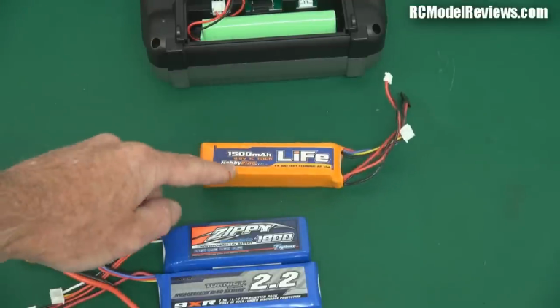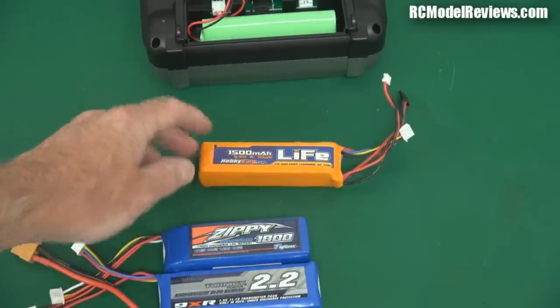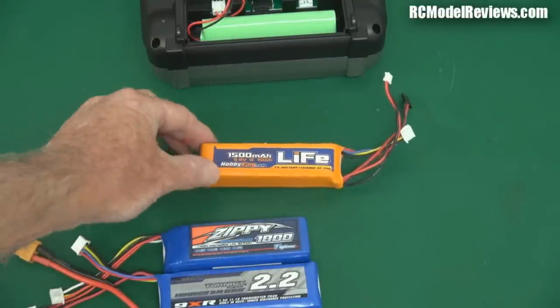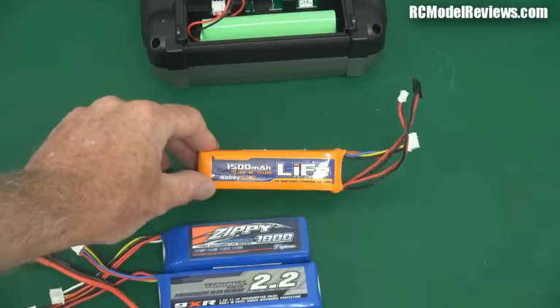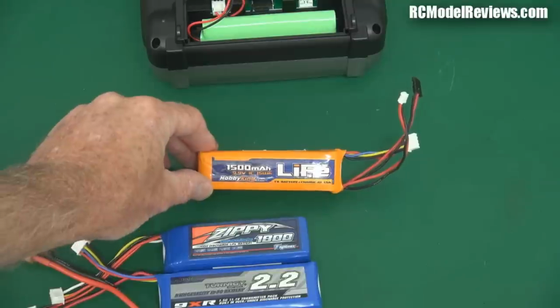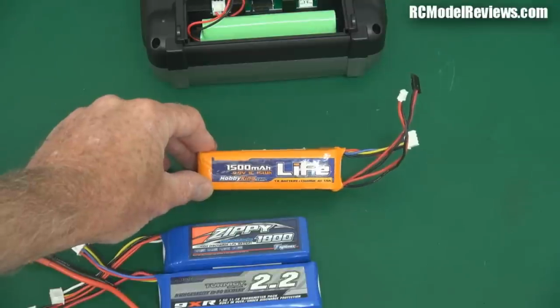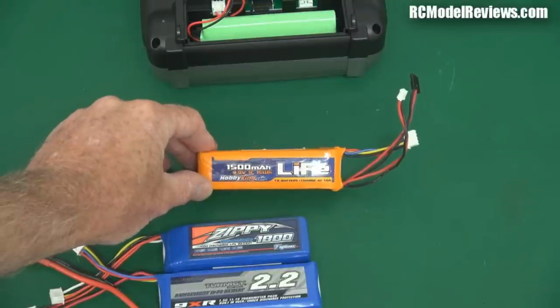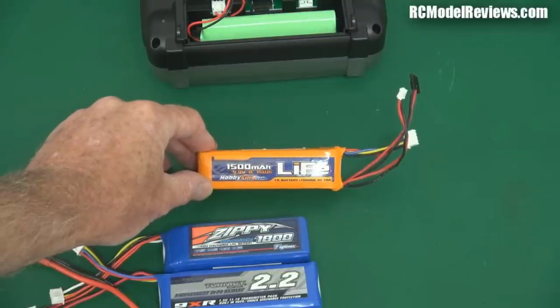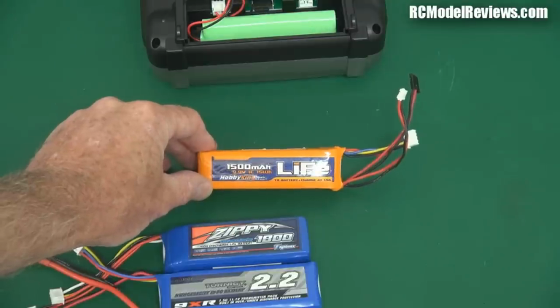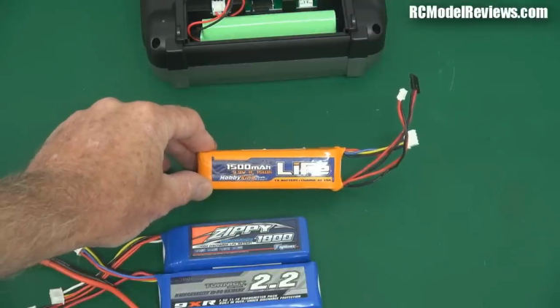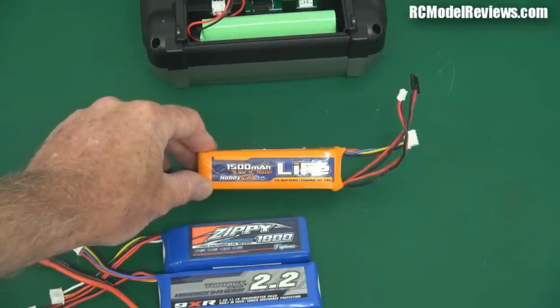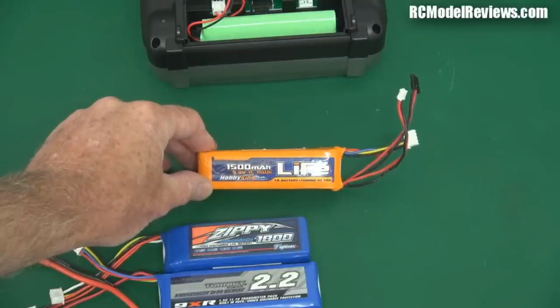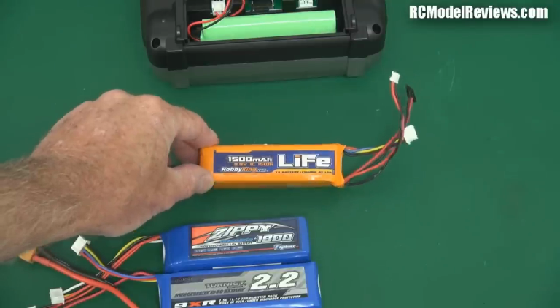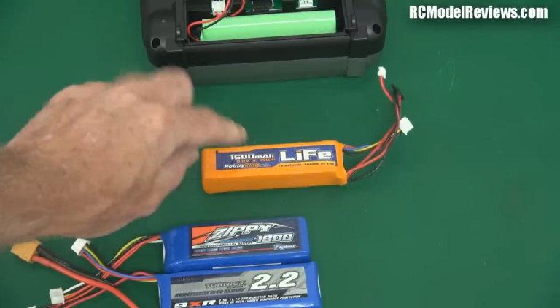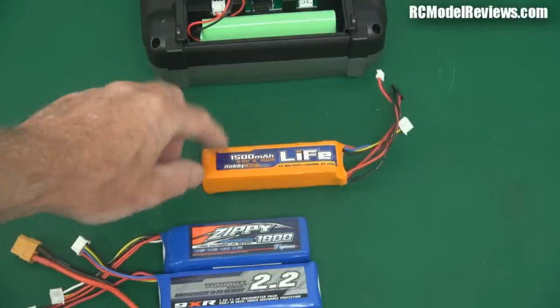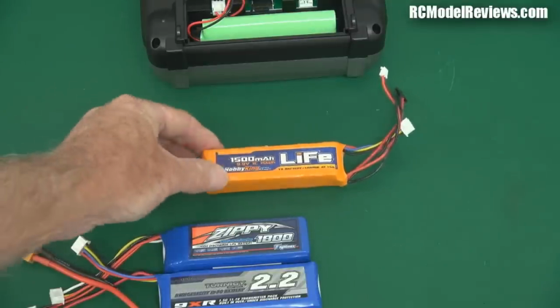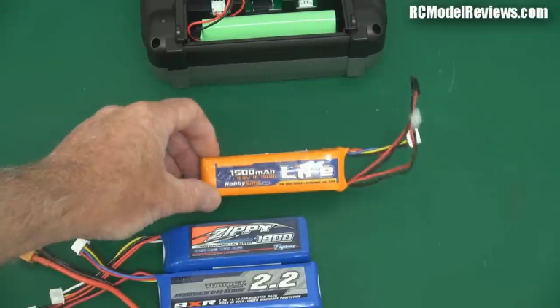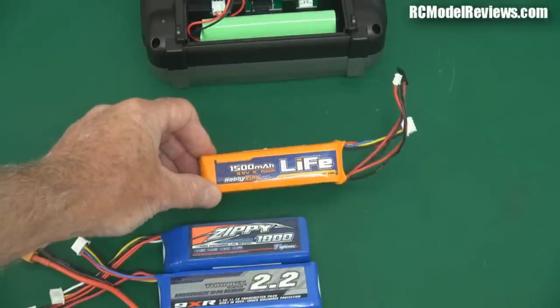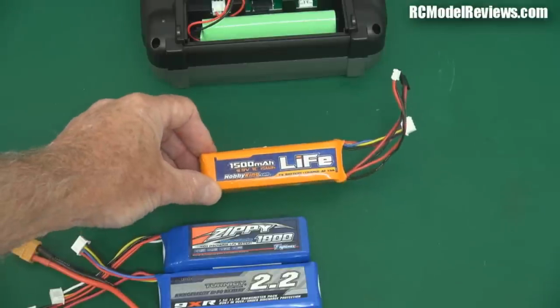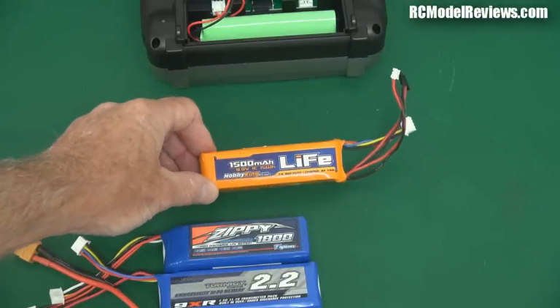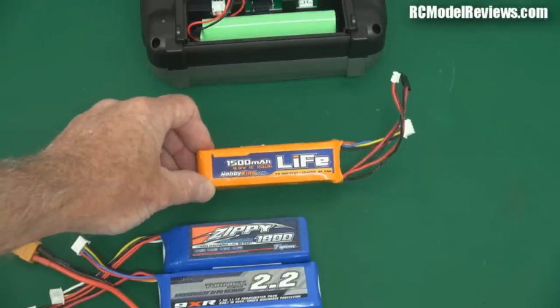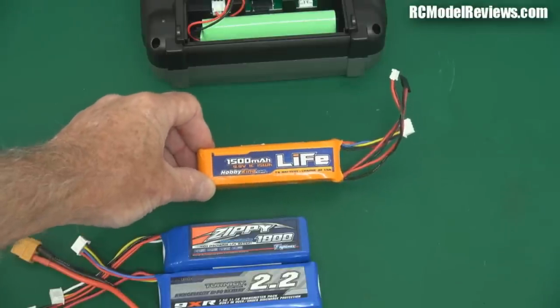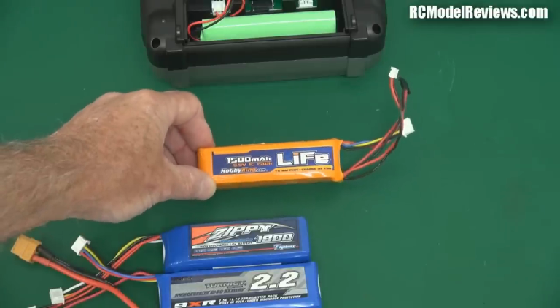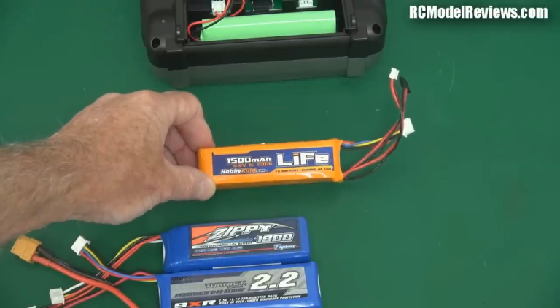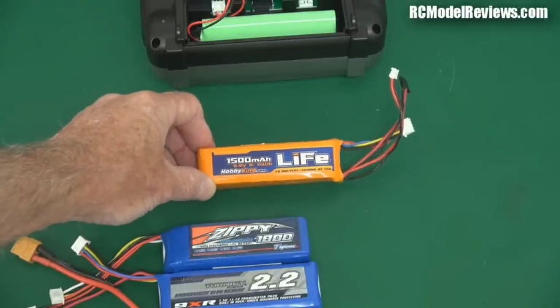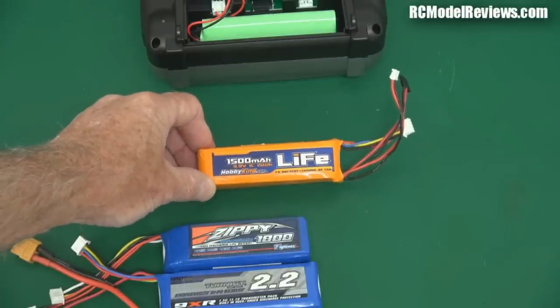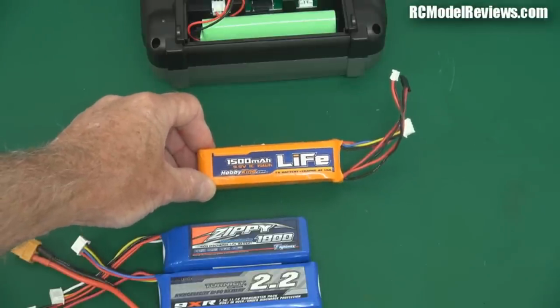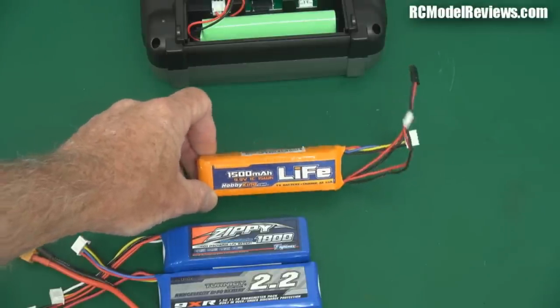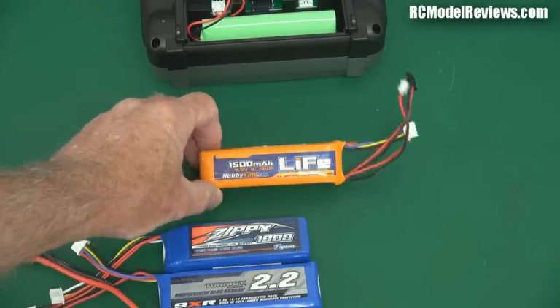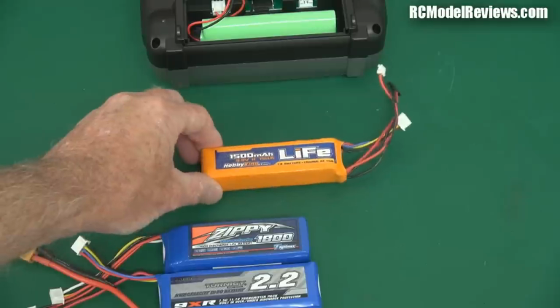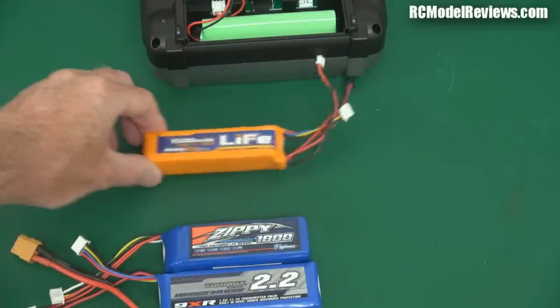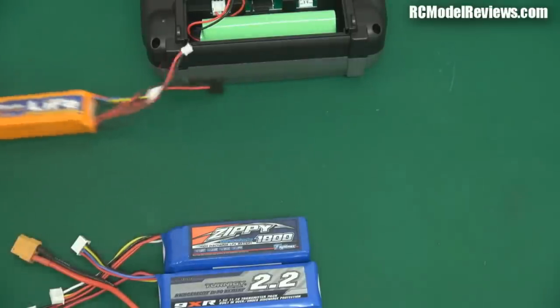Being lithium iron phosphate, you can leave it for two or three weeks, a month, or even two months and it won't have self-discharged. When you go to use your radio, if you charged the battery before you put it away, you can just take it out and use it — you don't have to recharge it to top it up.